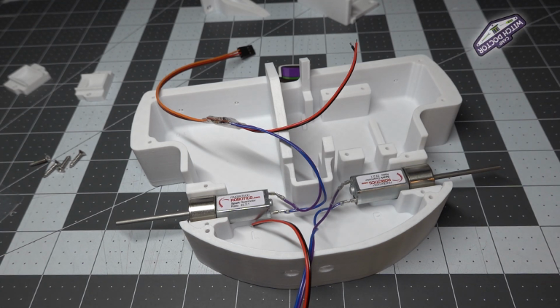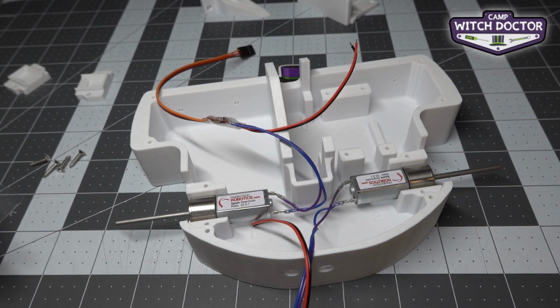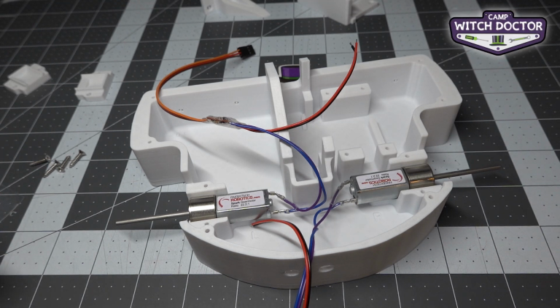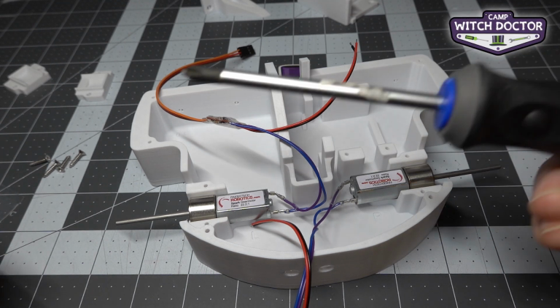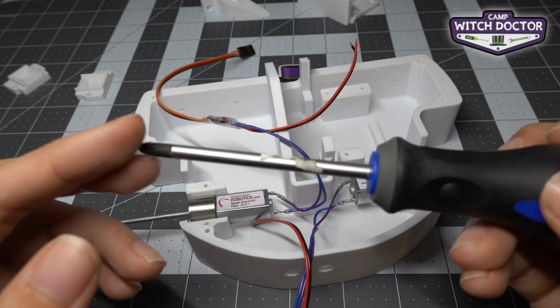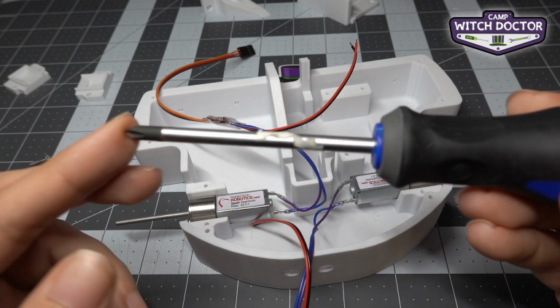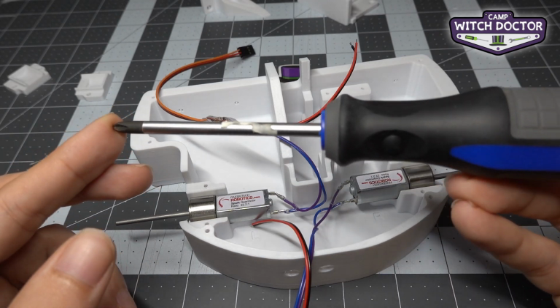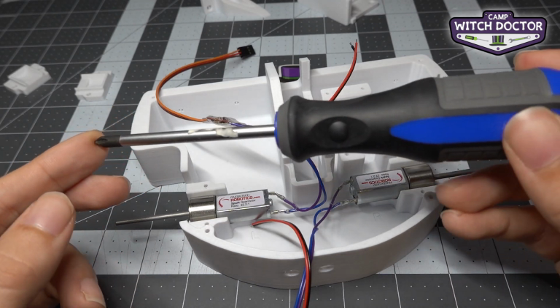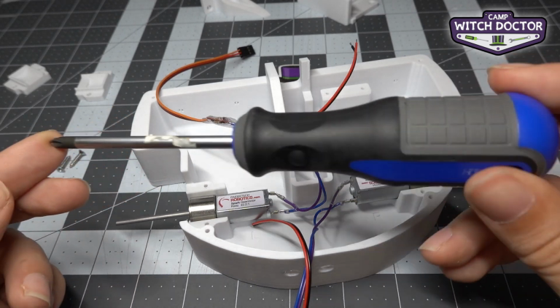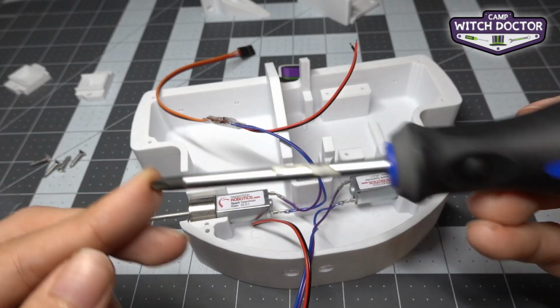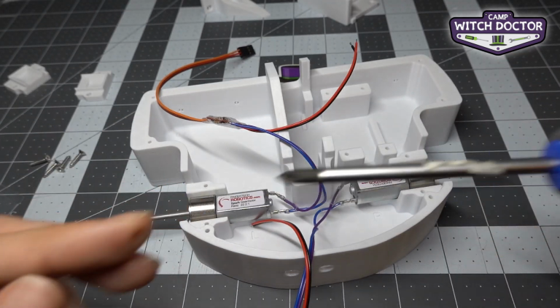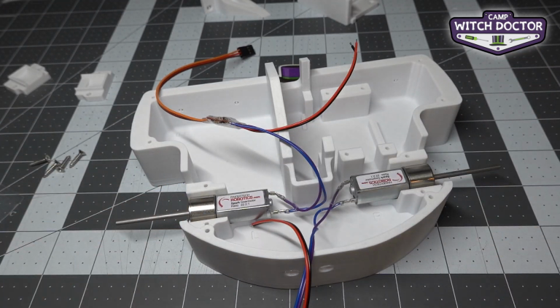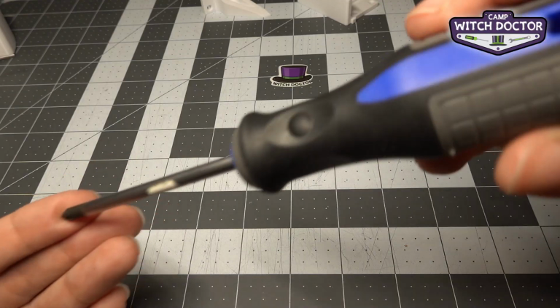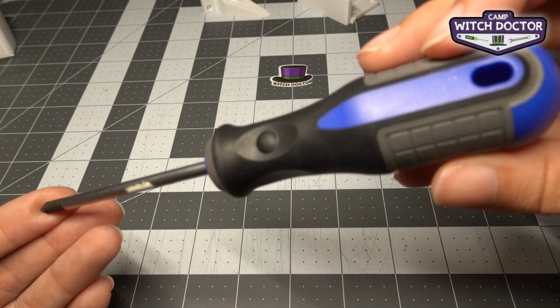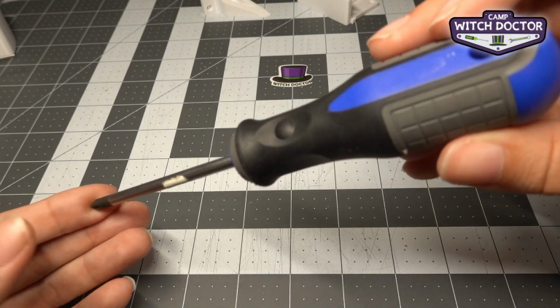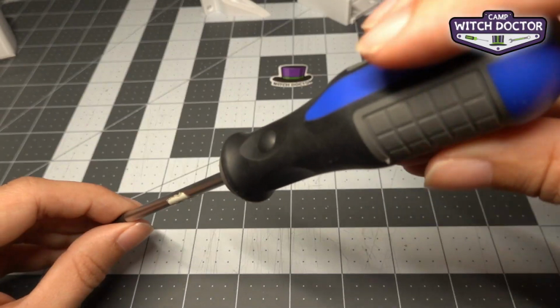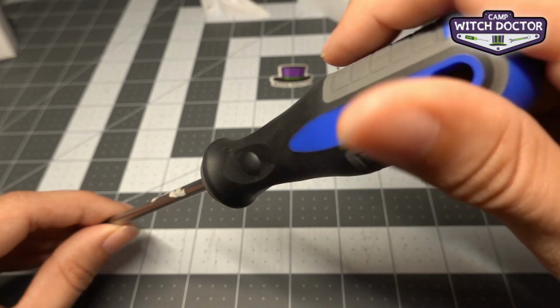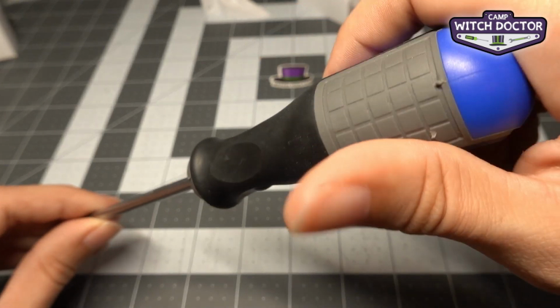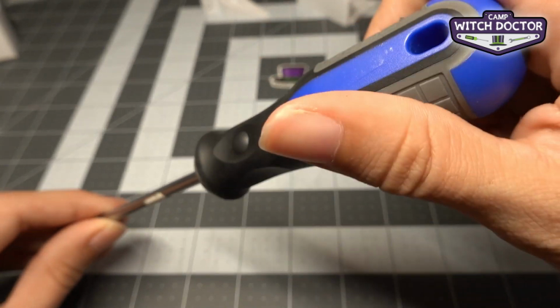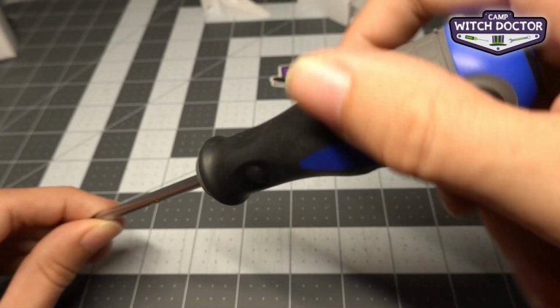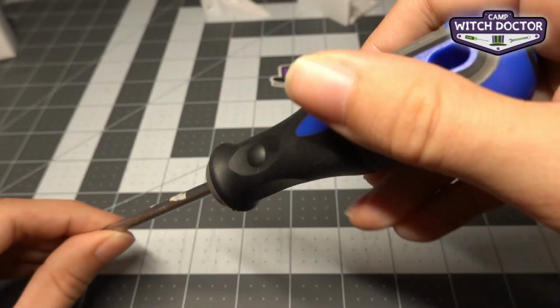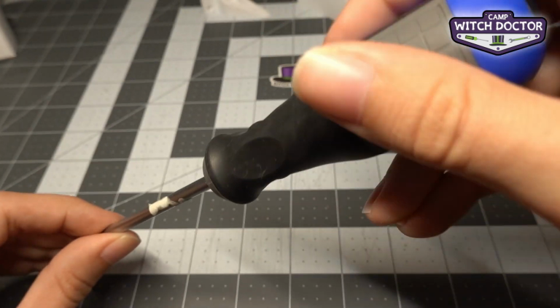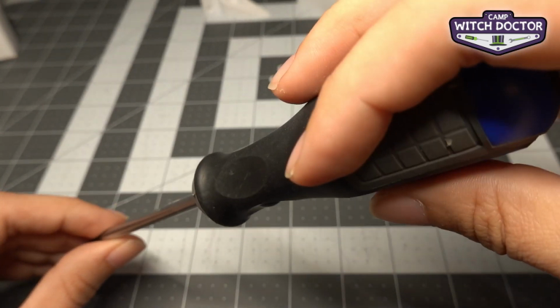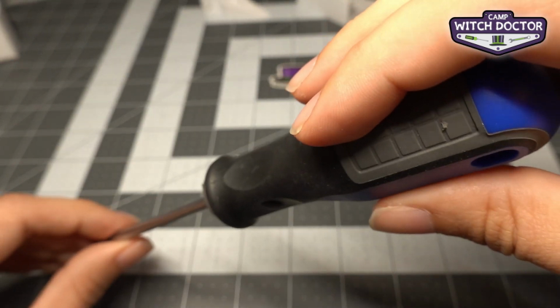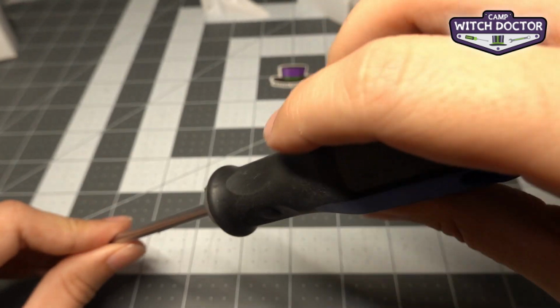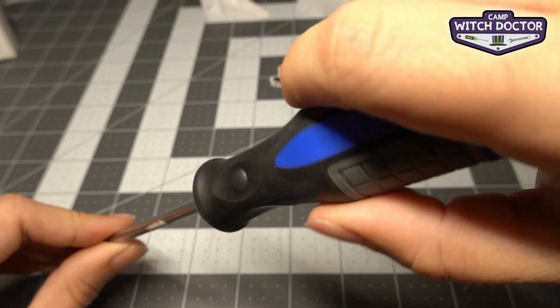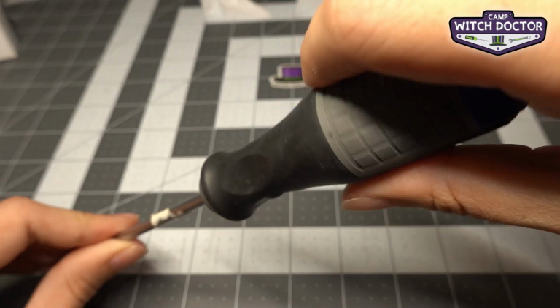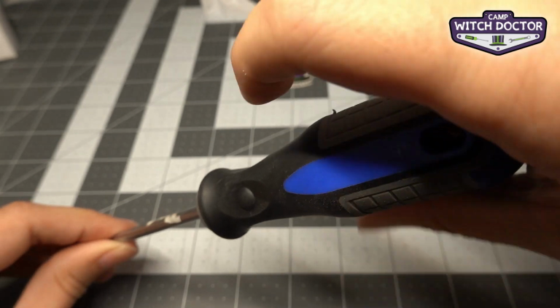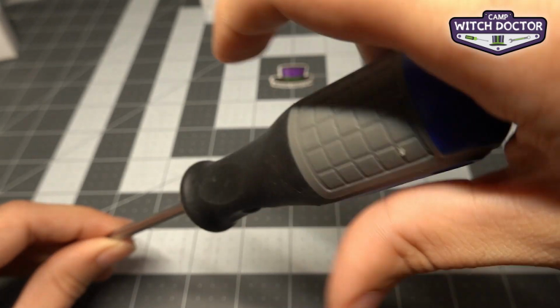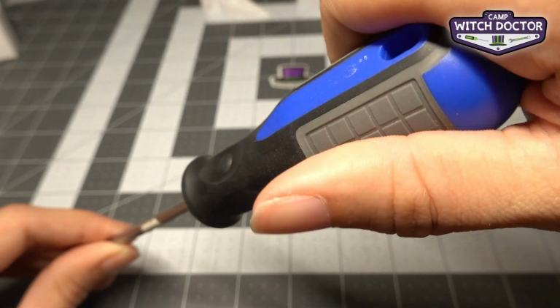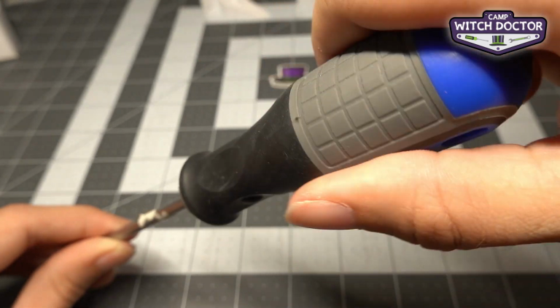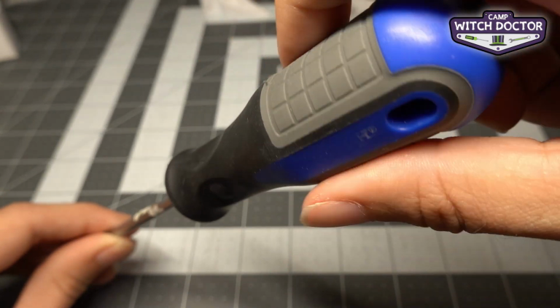All the screws in this kit are going to be installed using your phillips head screwdriver, so you'll get really familiar with it. When you're going to install screws, think righty tighty — so when you tighten the screw you're going to turn to your right: righty tighty.